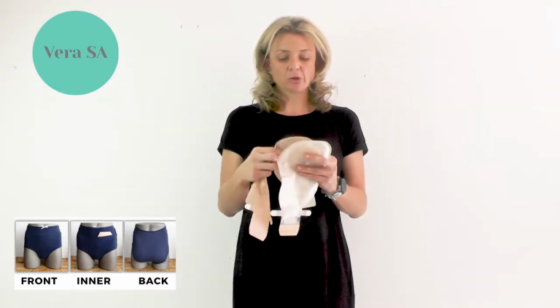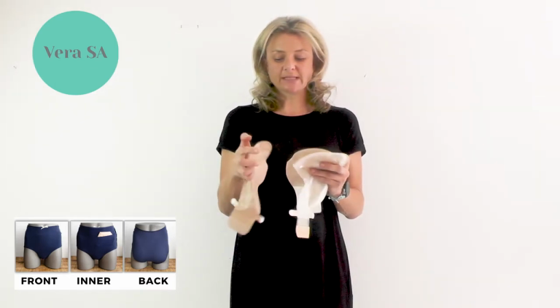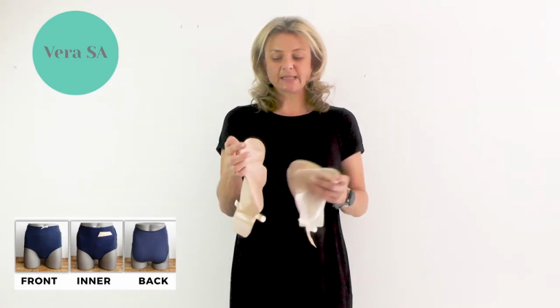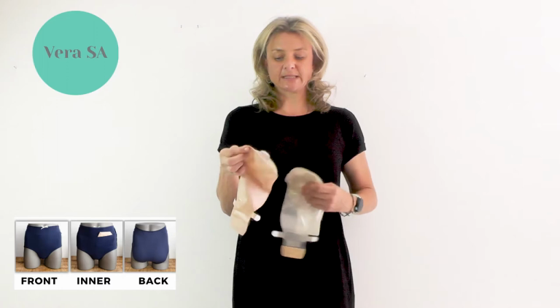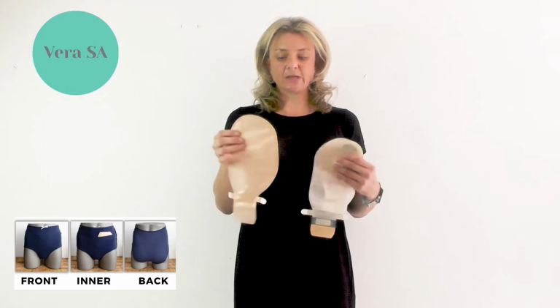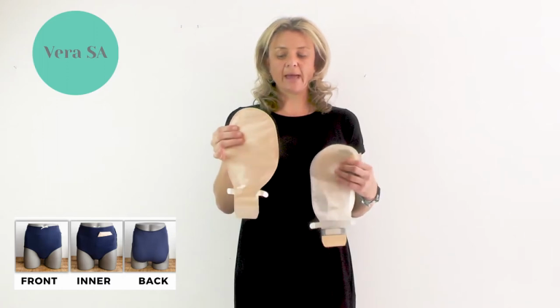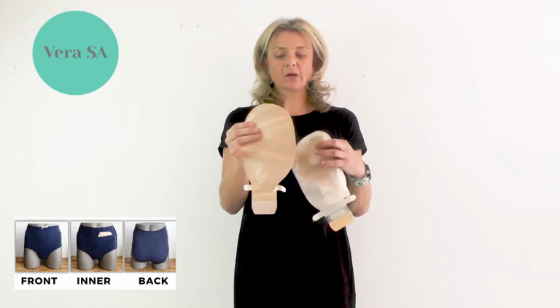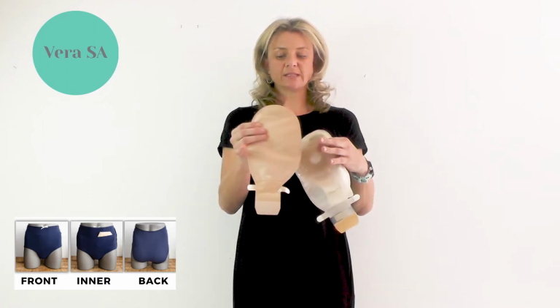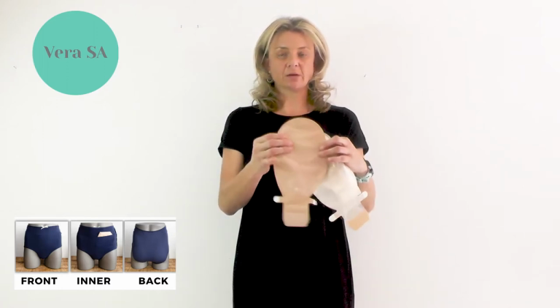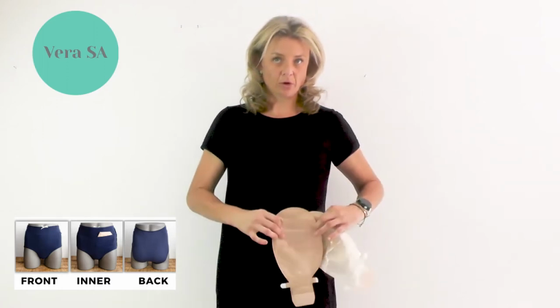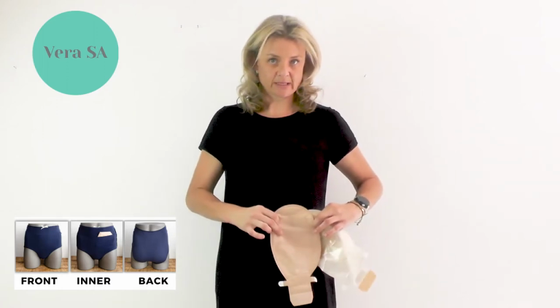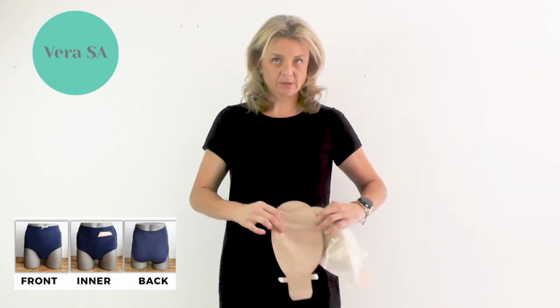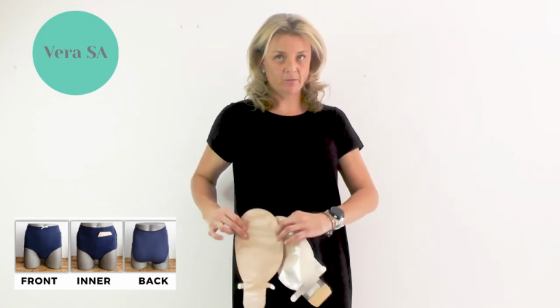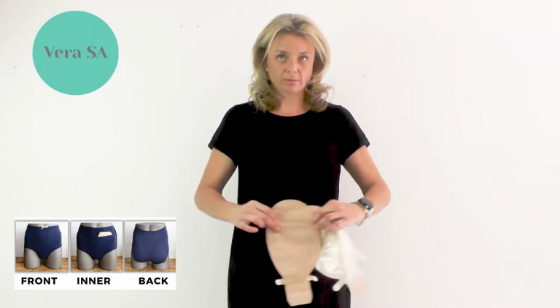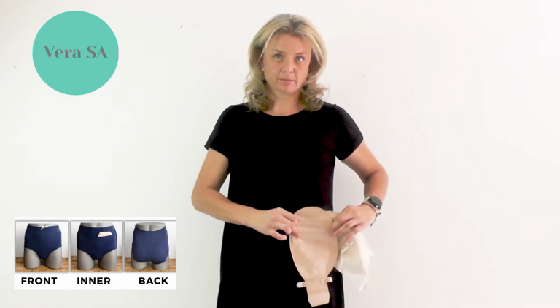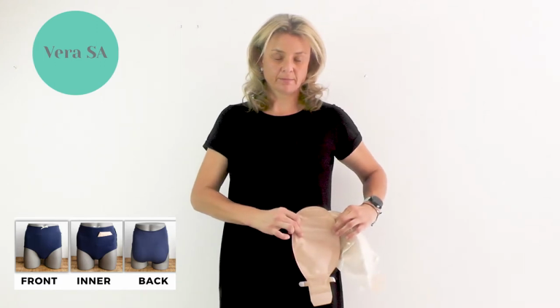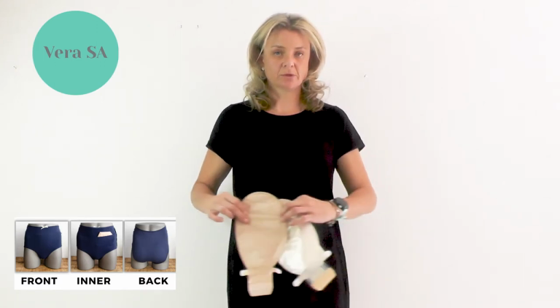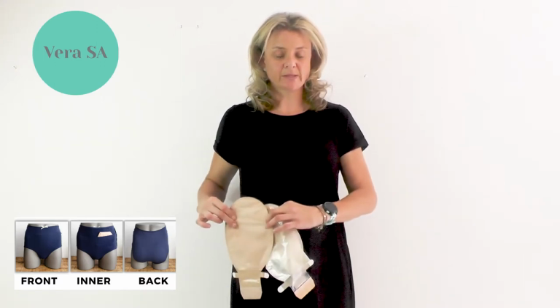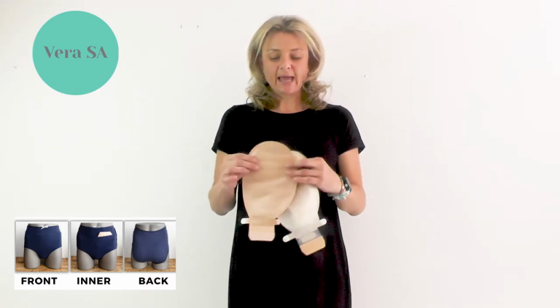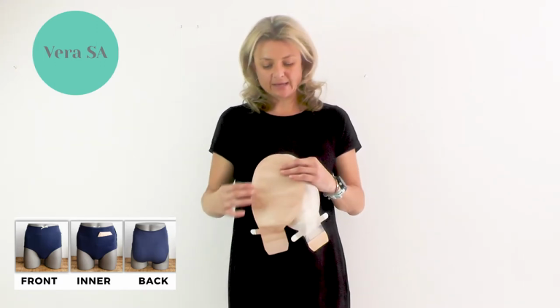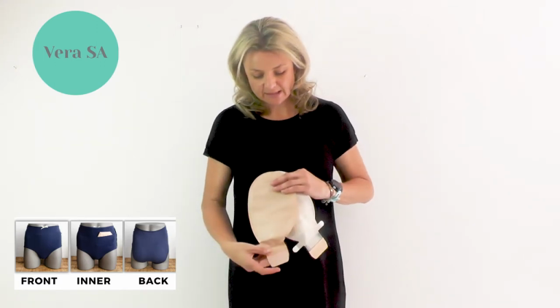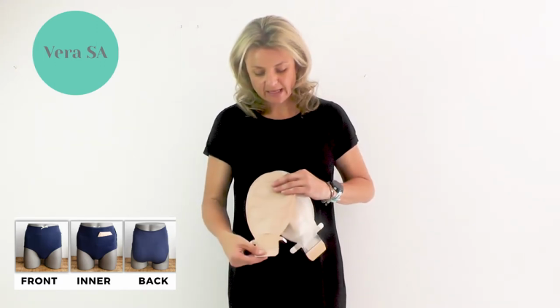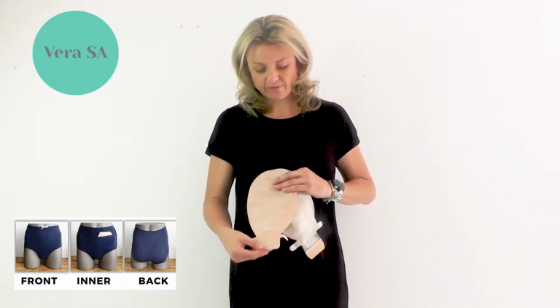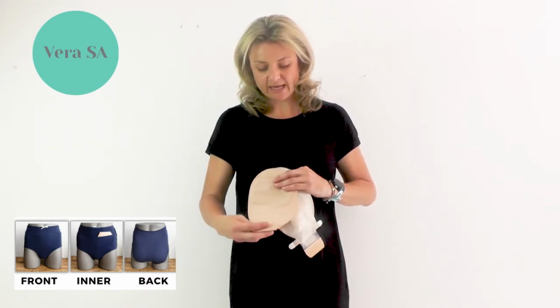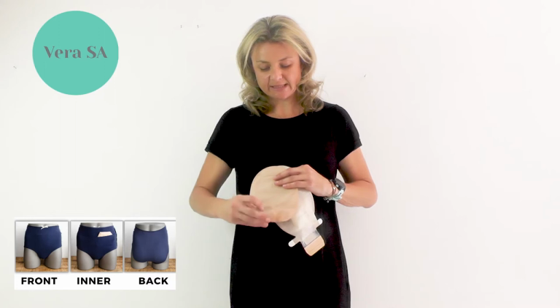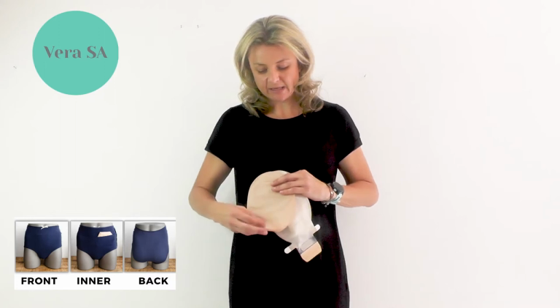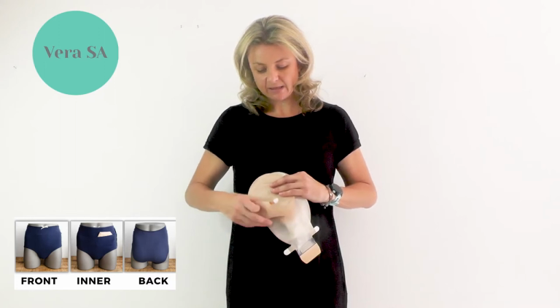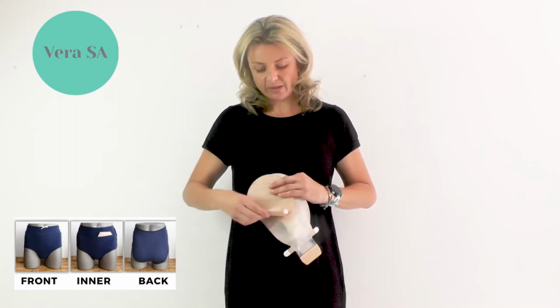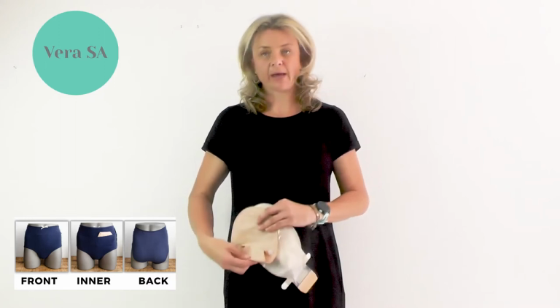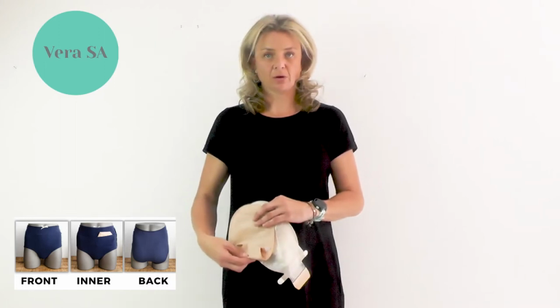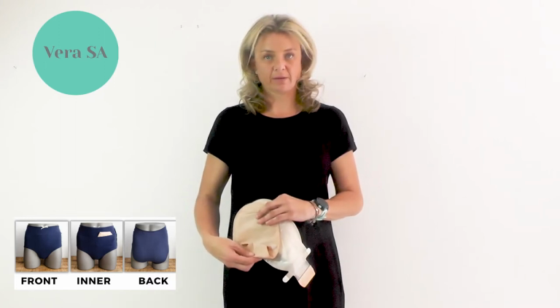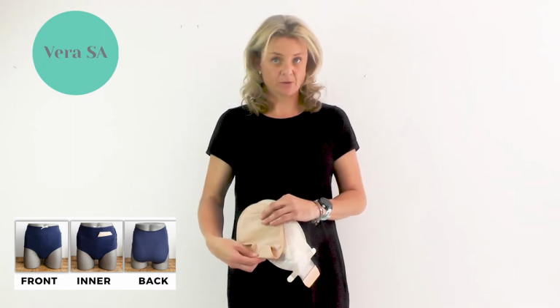So what it does is that your bag would sit on your skin depending on where your stoma is, and it will fit nice and snug within the pouch of the underwear.